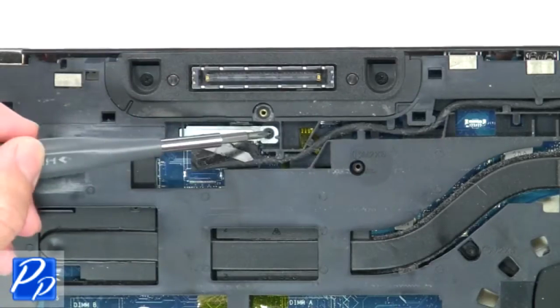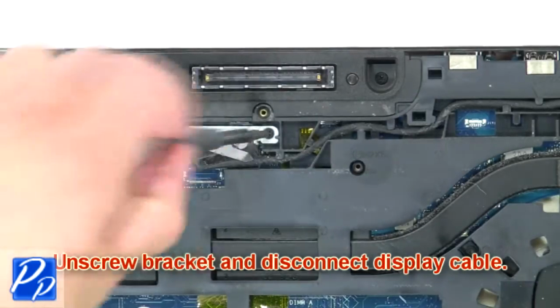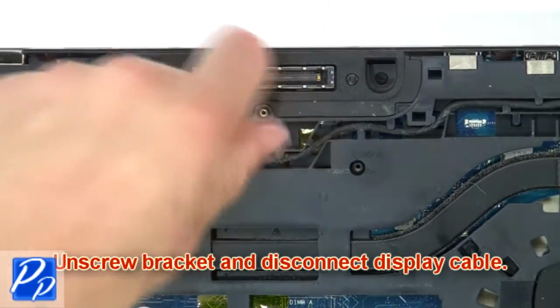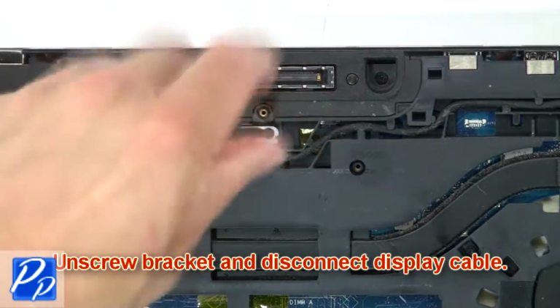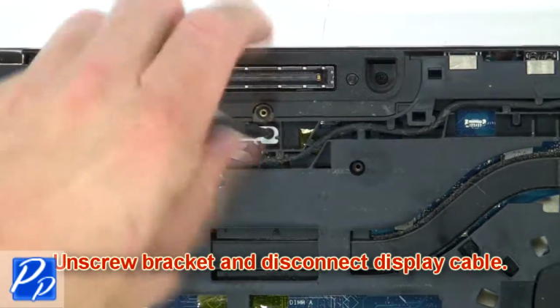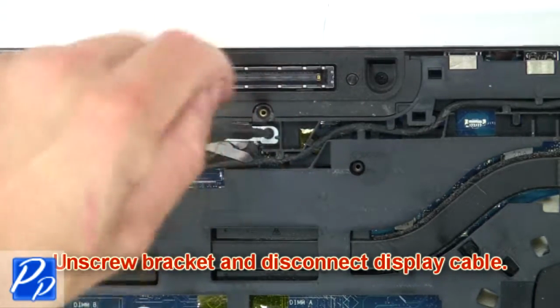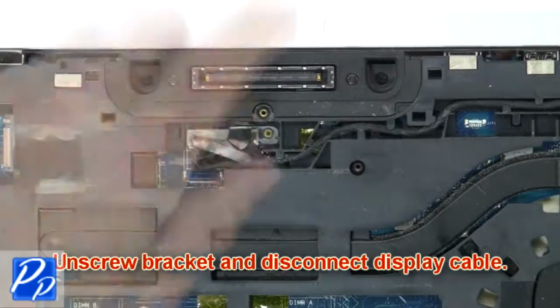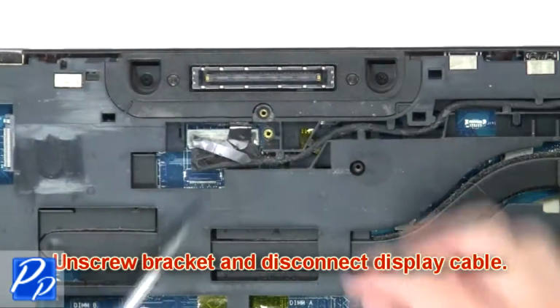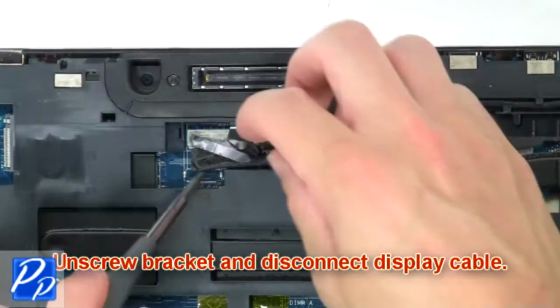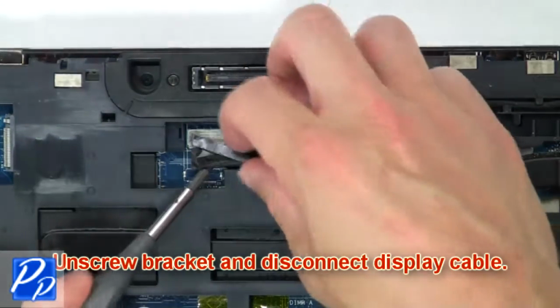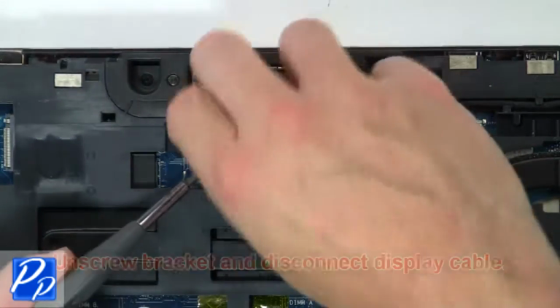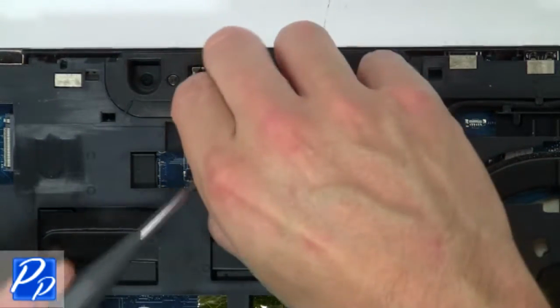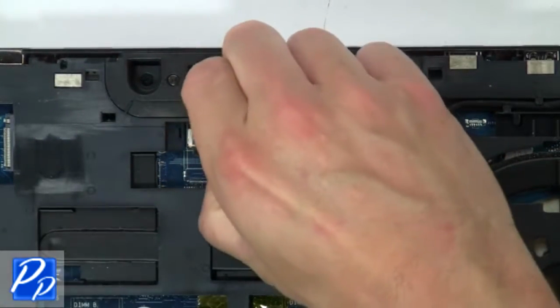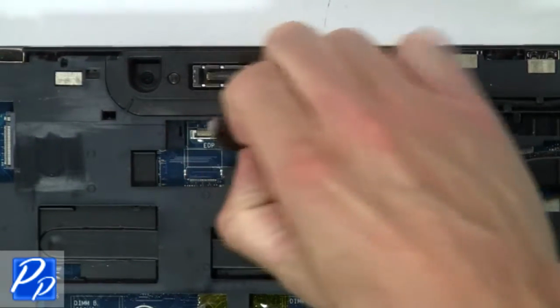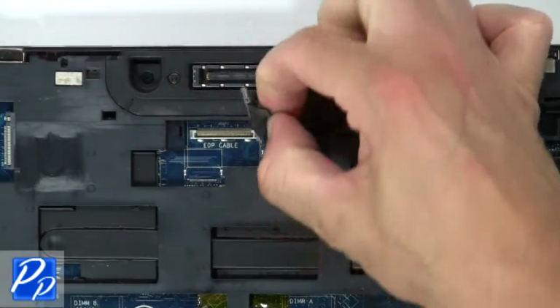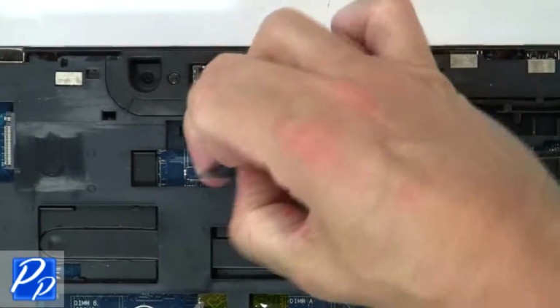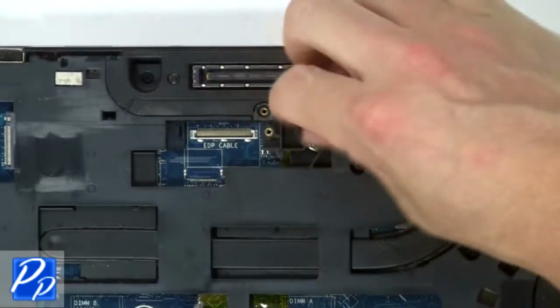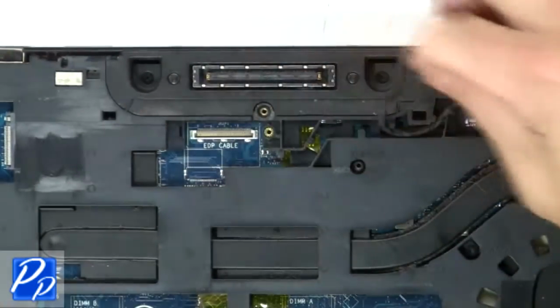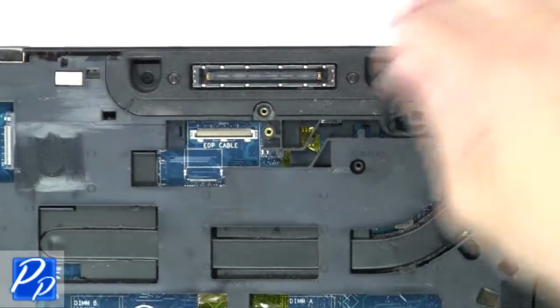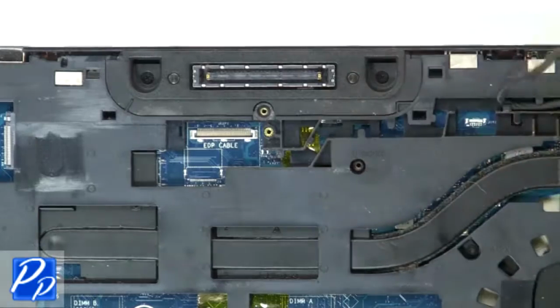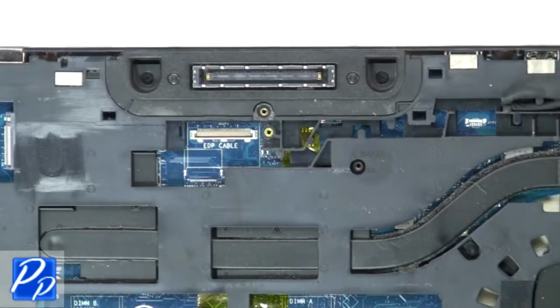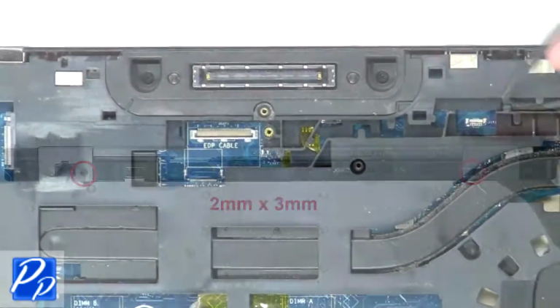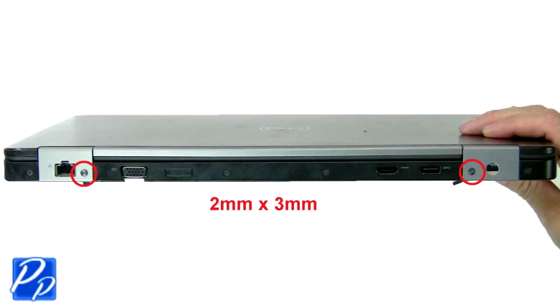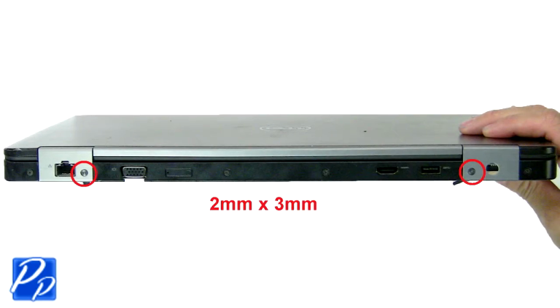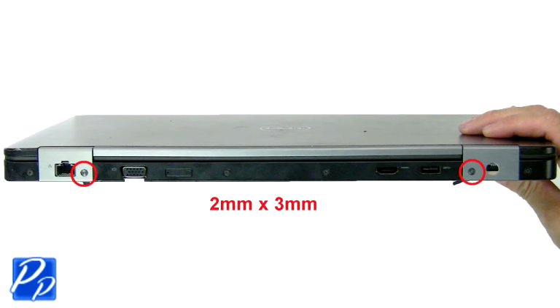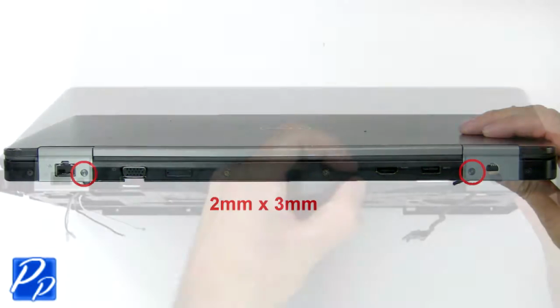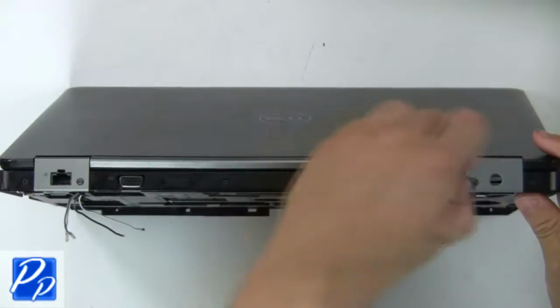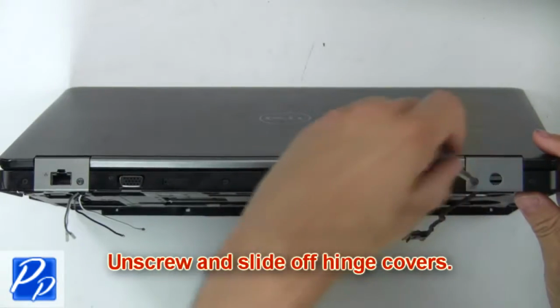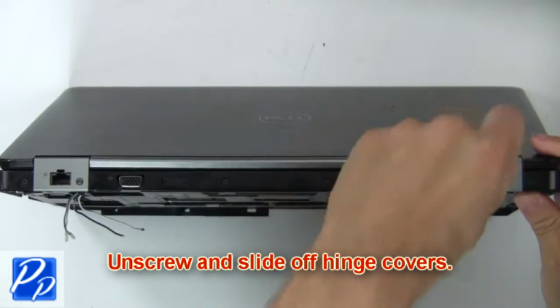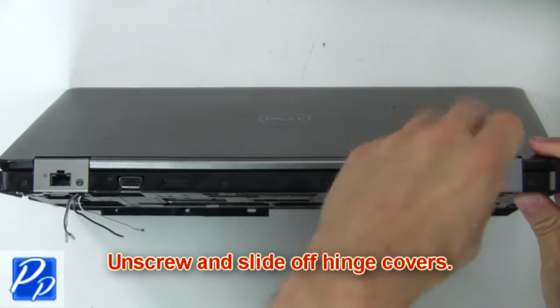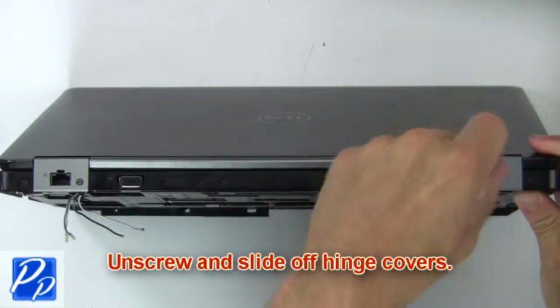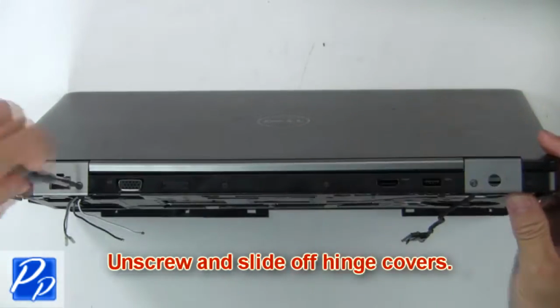Then unscrew the bracket and disconnect the display cable. Next, unscrew and slide off the hinge covers.